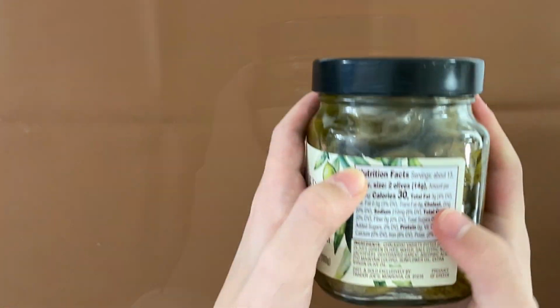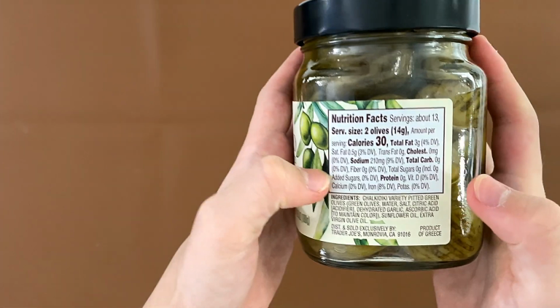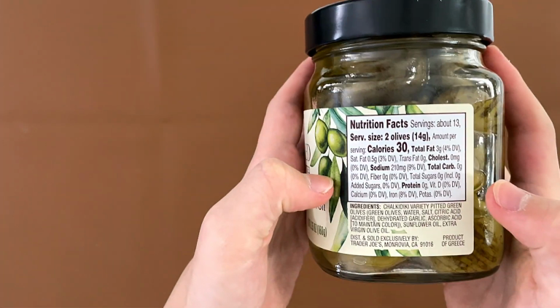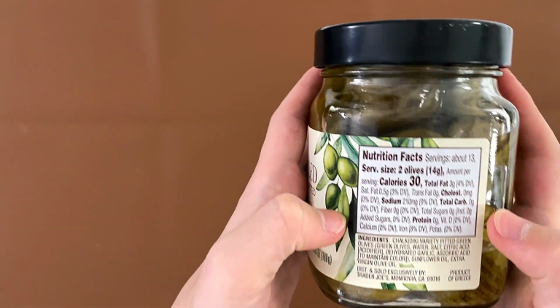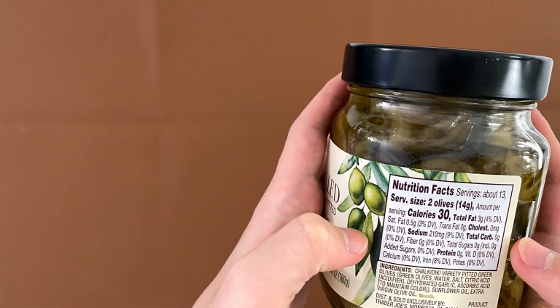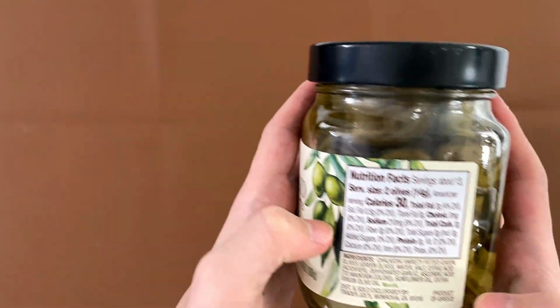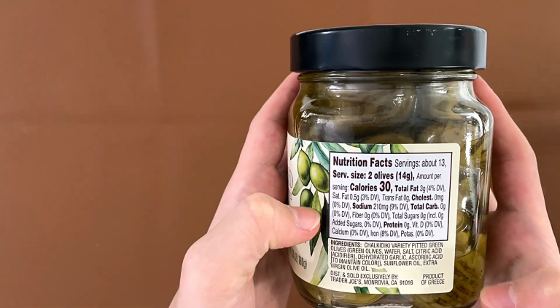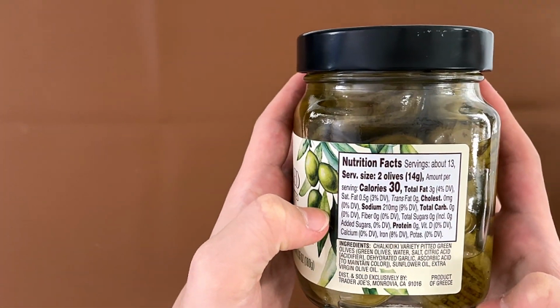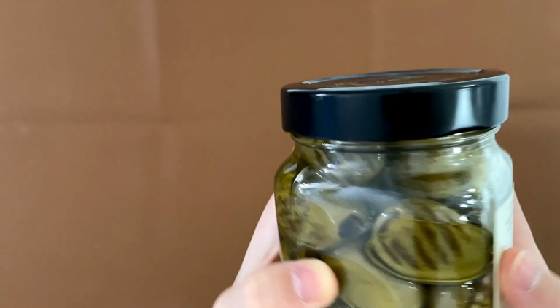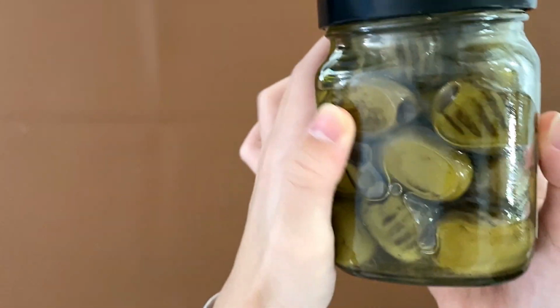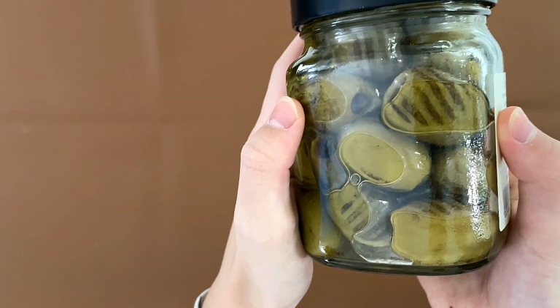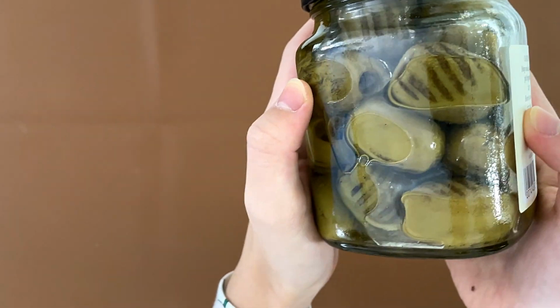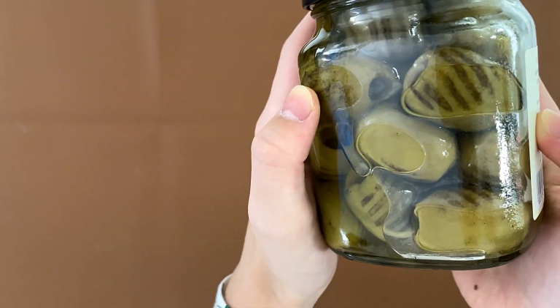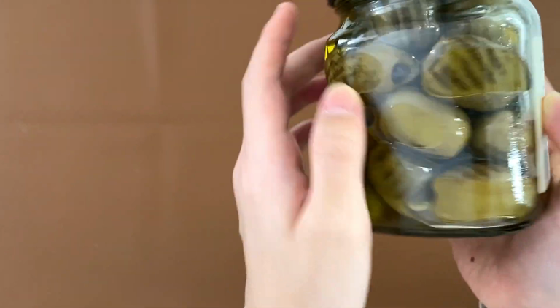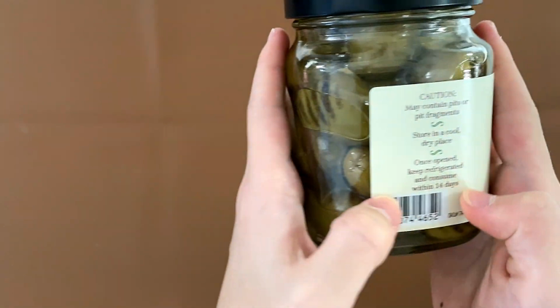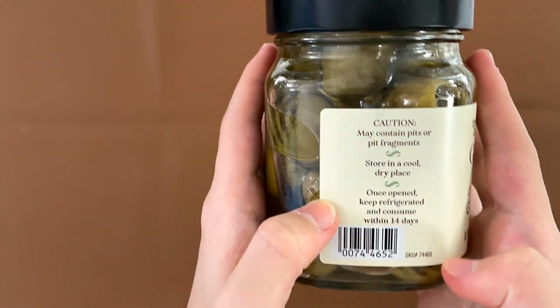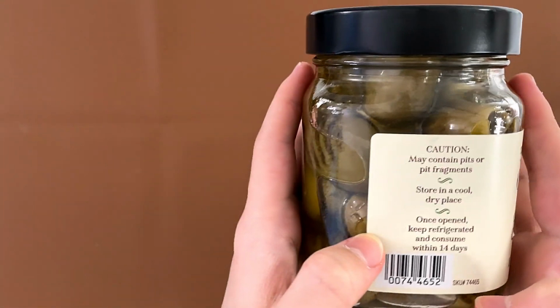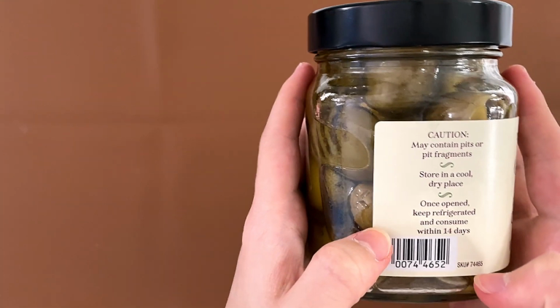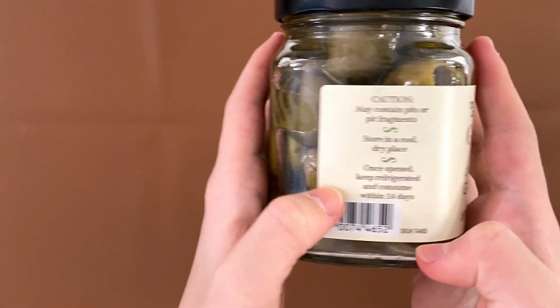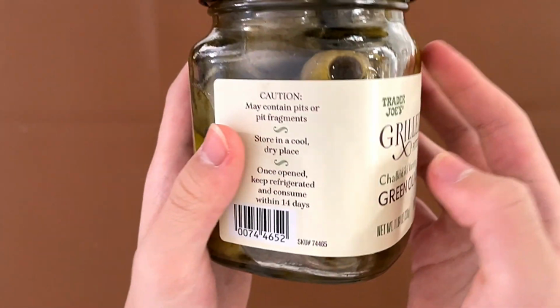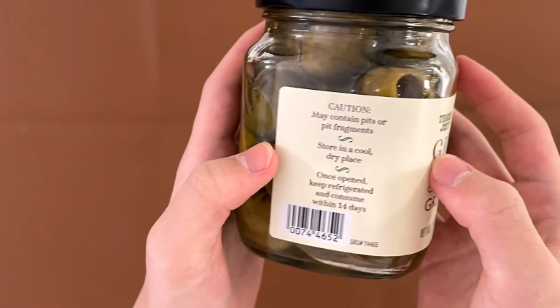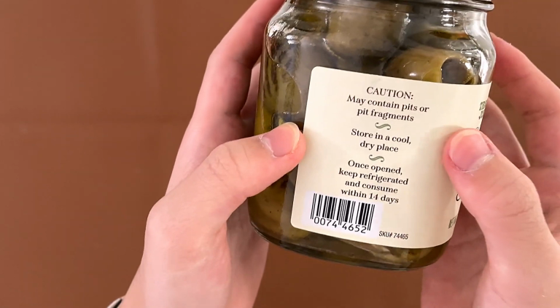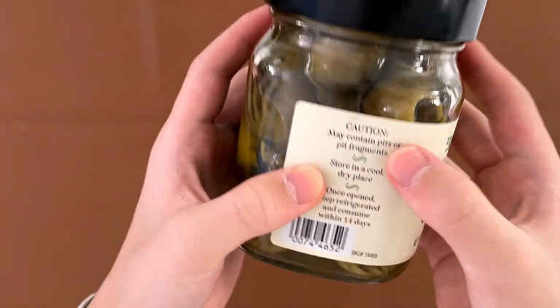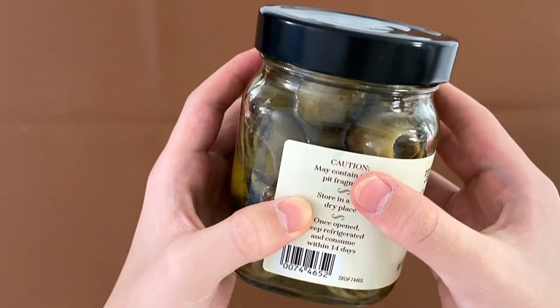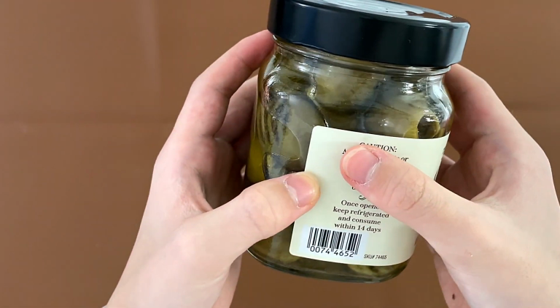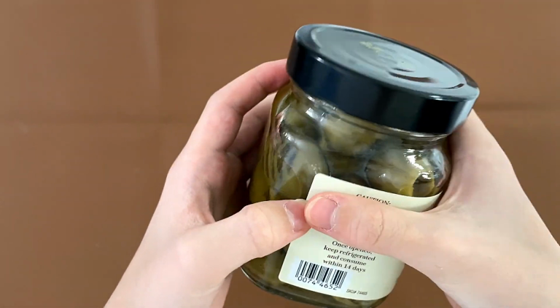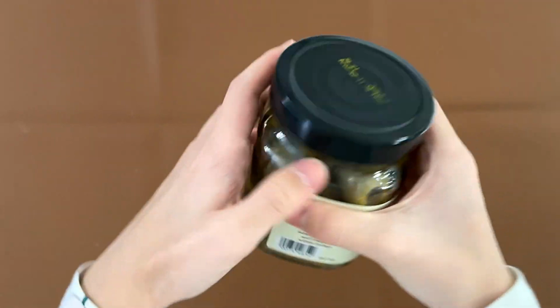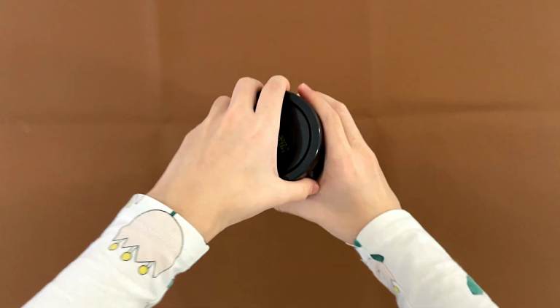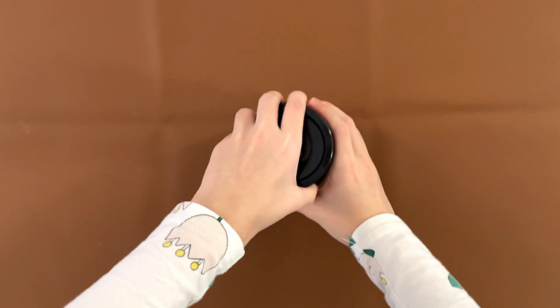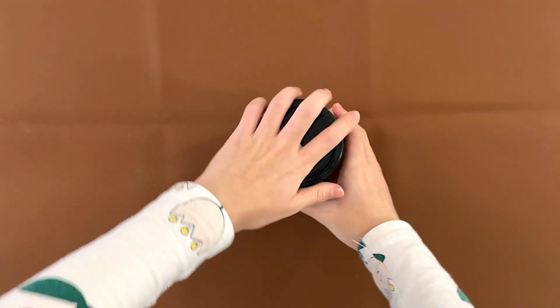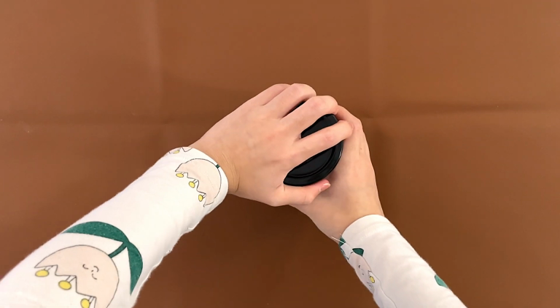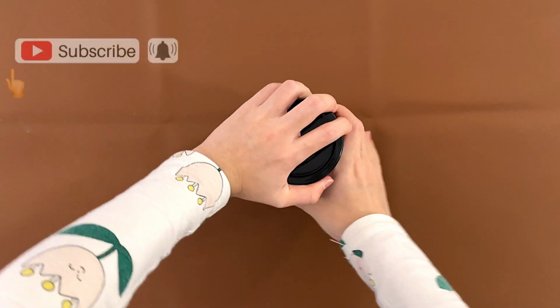True facts and ingredients: it contains nothing but particles of grease. Evidently, it's grilled. May contain pits or pit fragments, but it is pitted. Once opened, keep refrigerated and consume within 14 days.